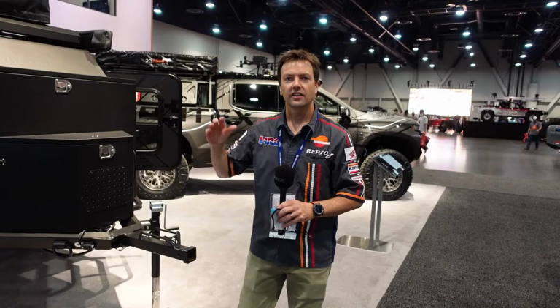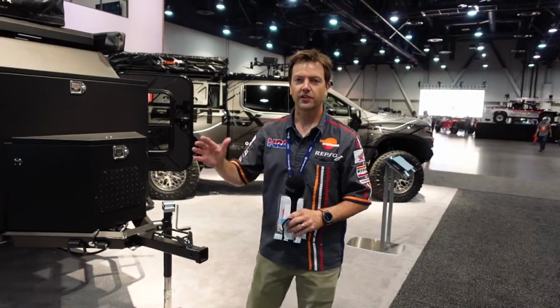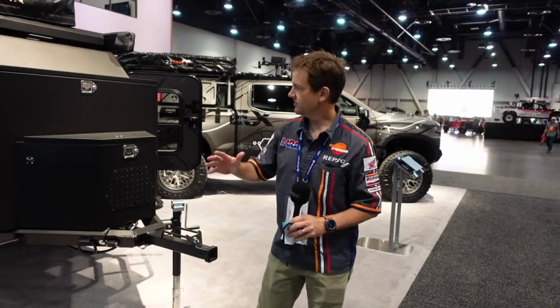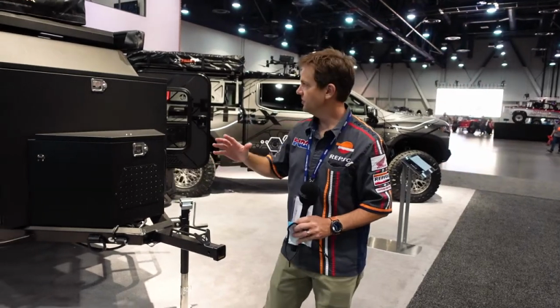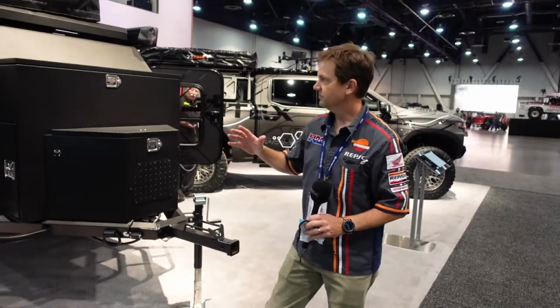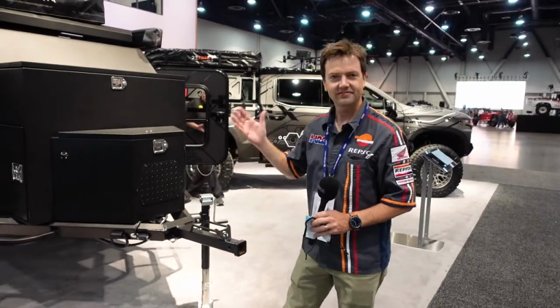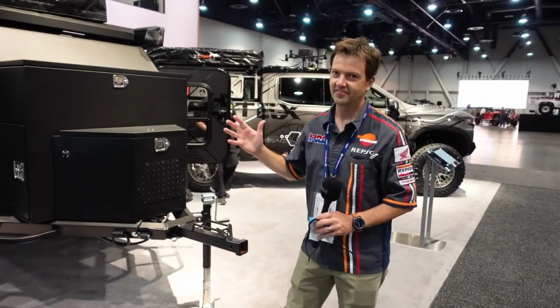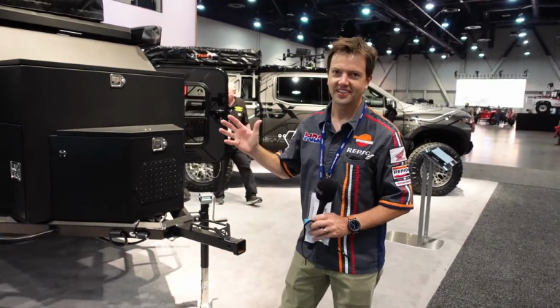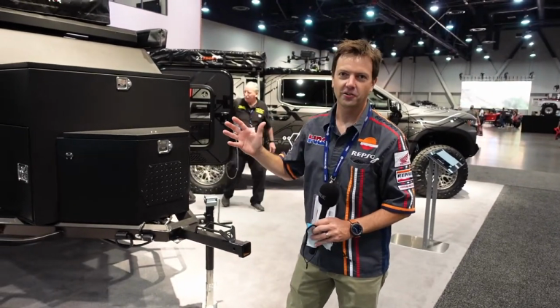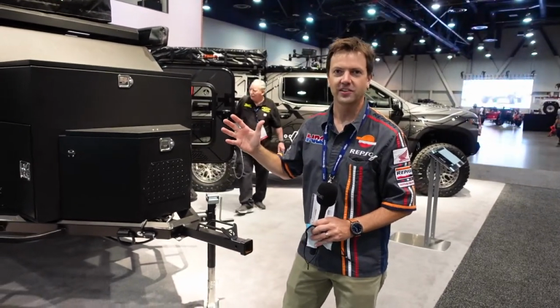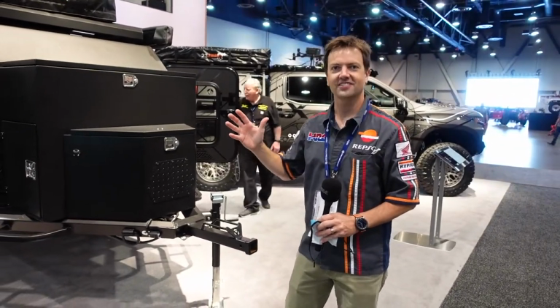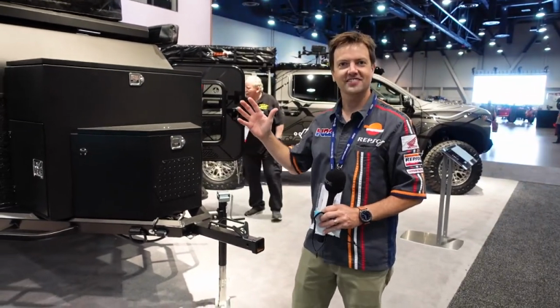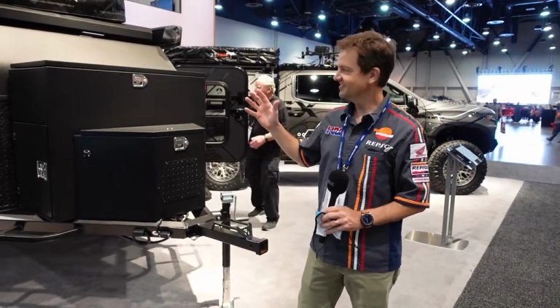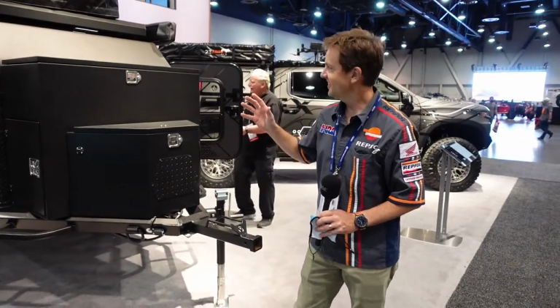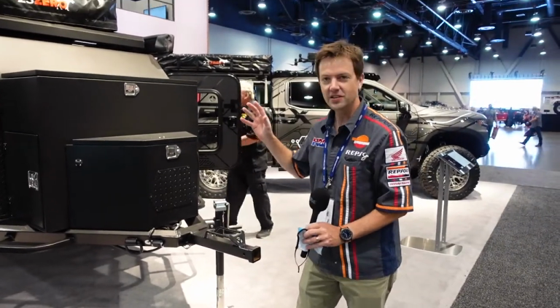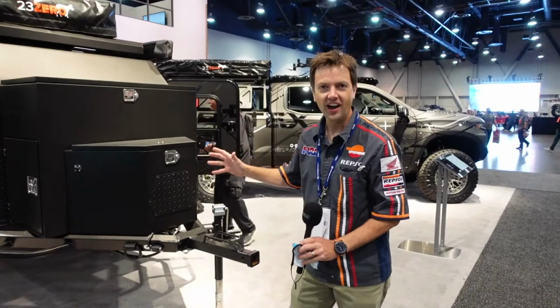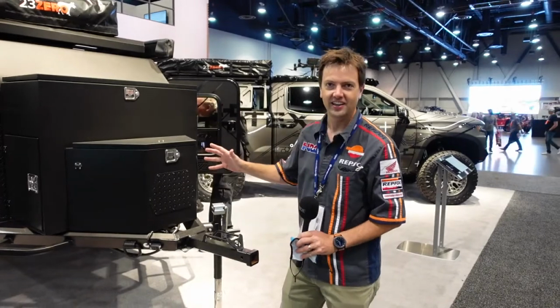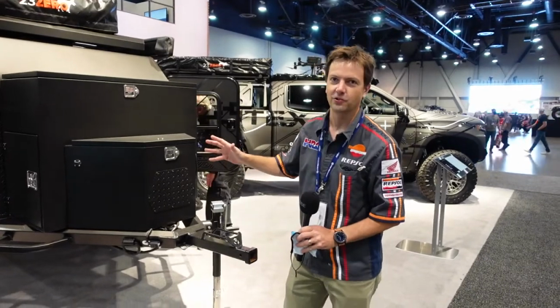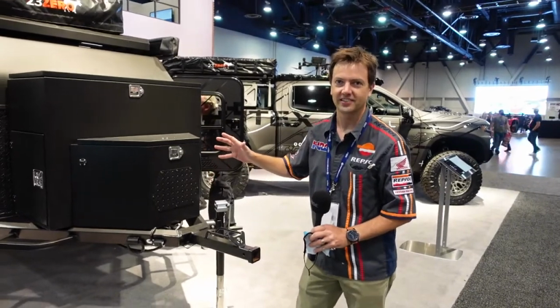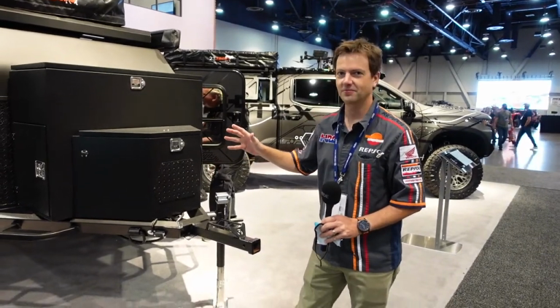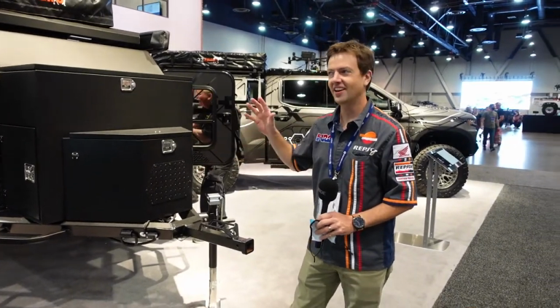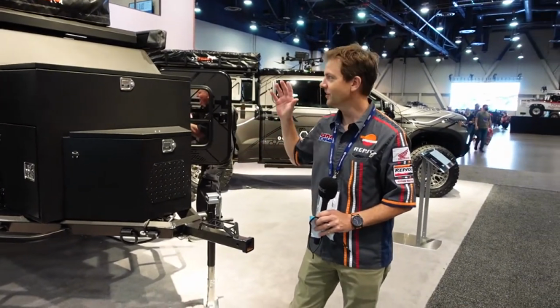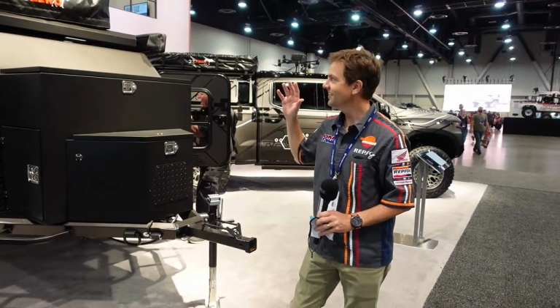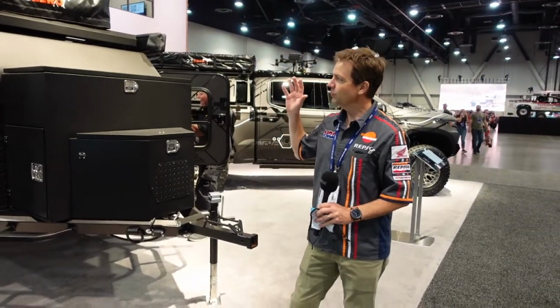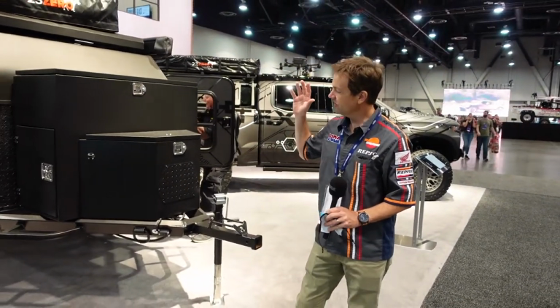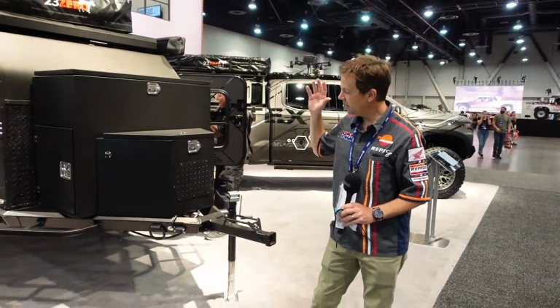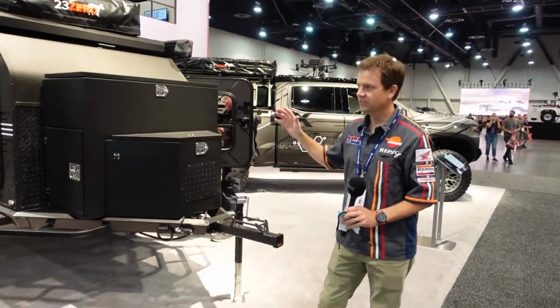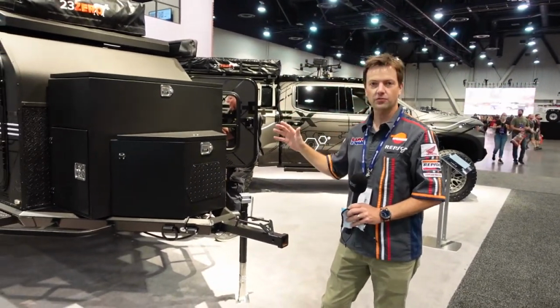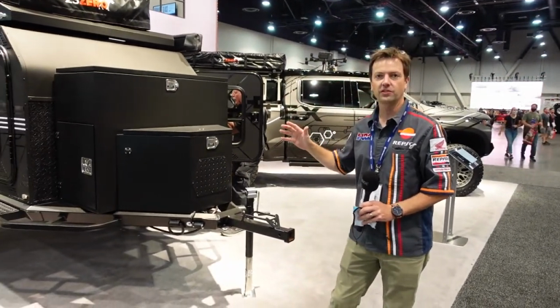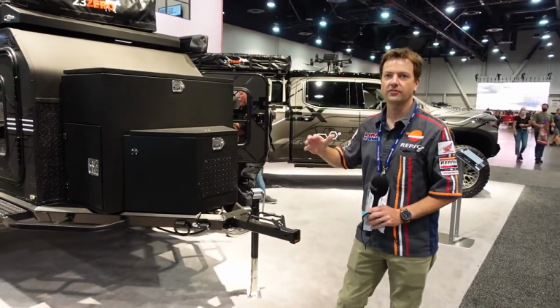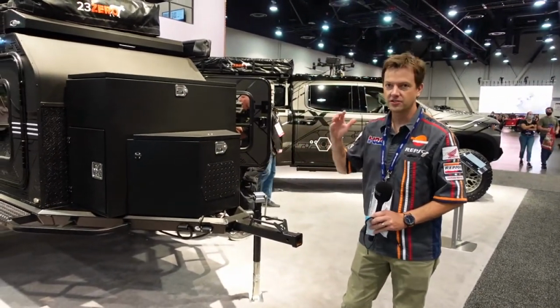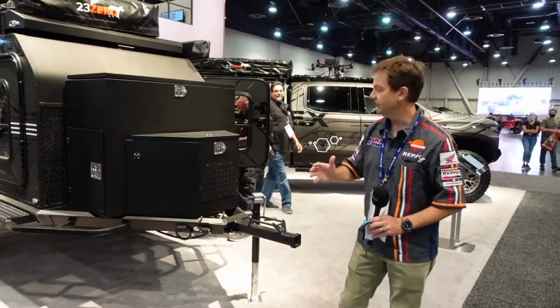Hey friends, got another Overland piece of eye candy for you. We are up to the gills with Overland stuff and I just love it.